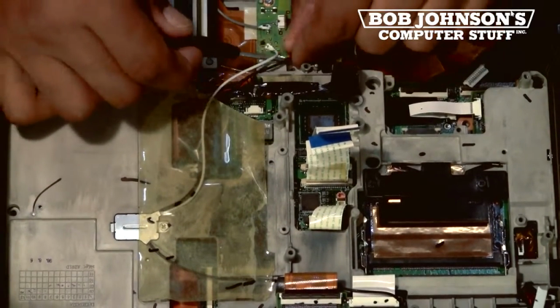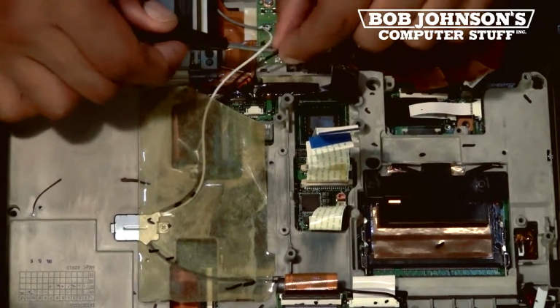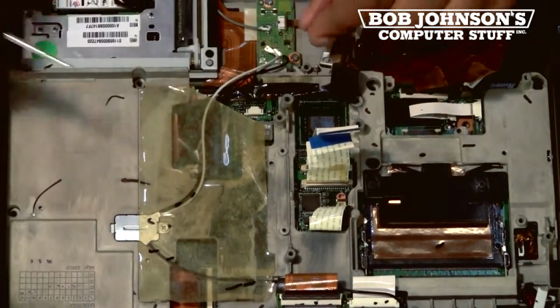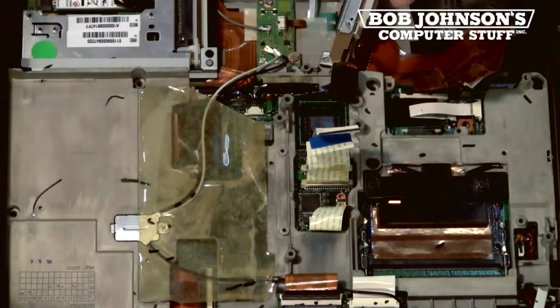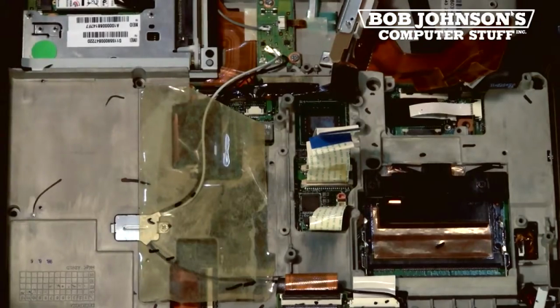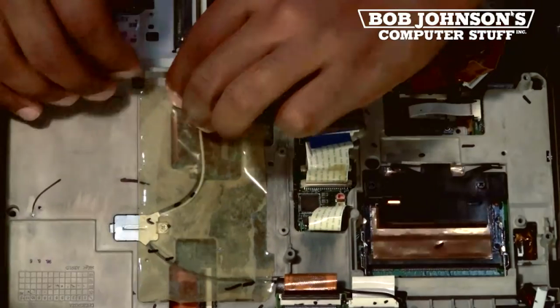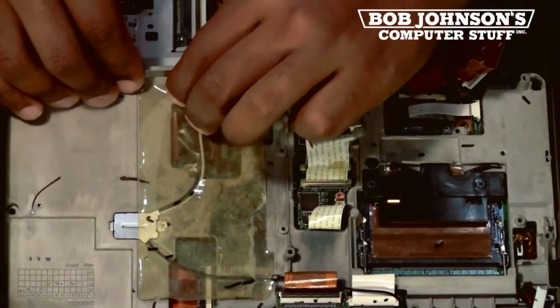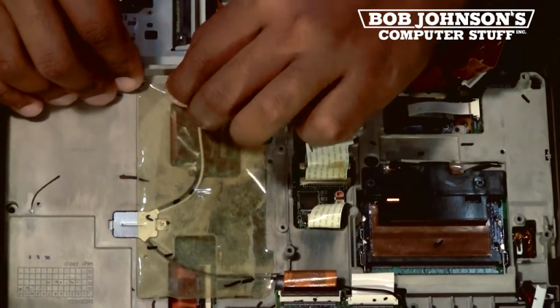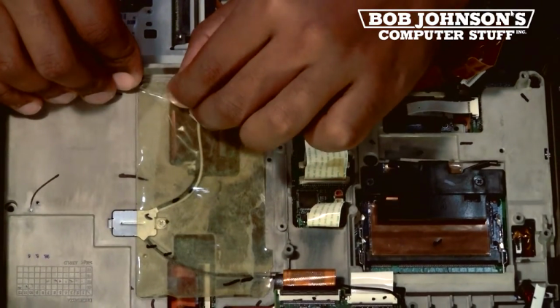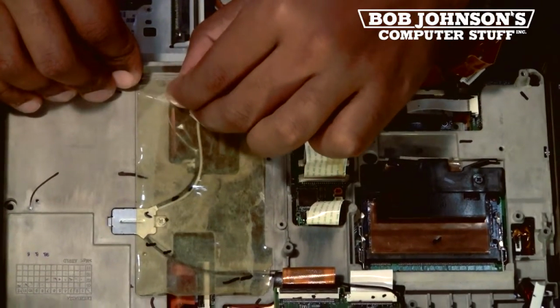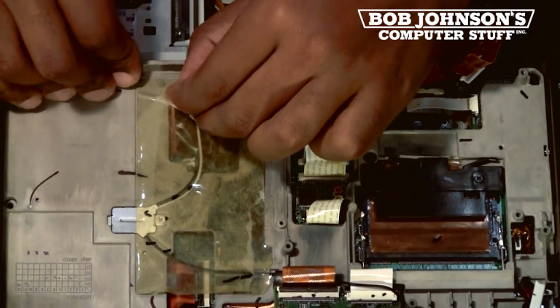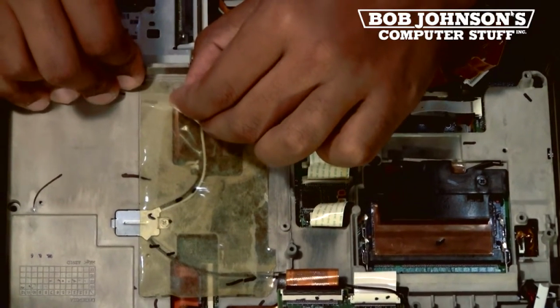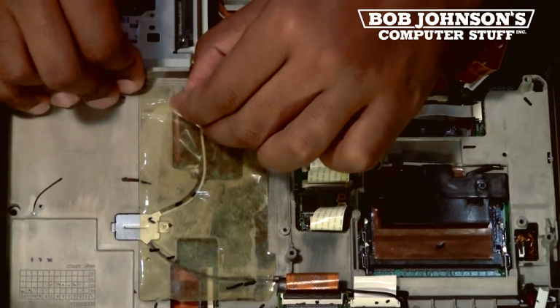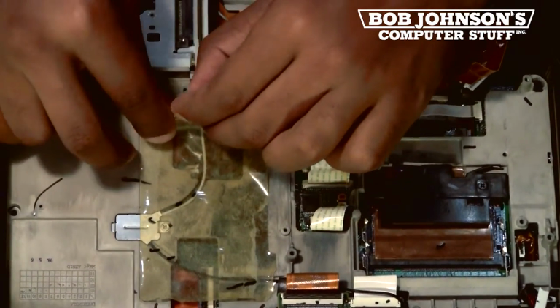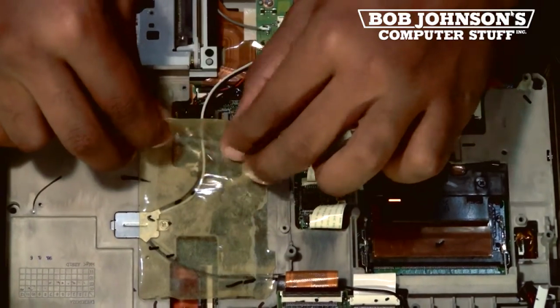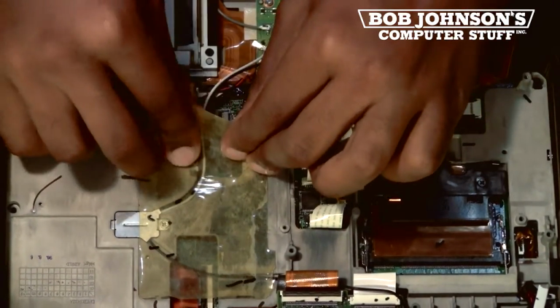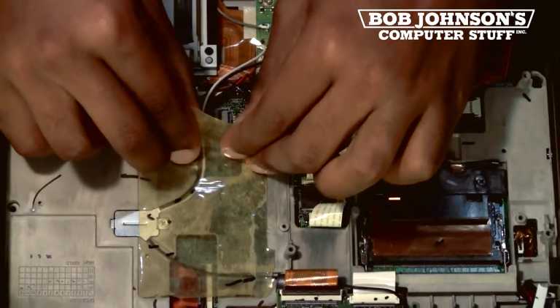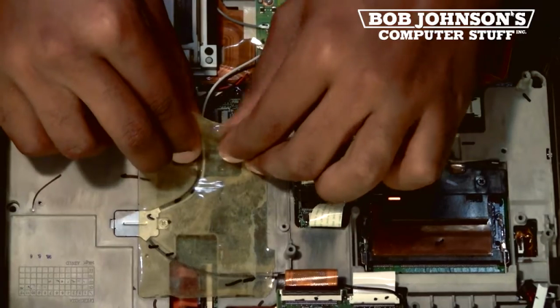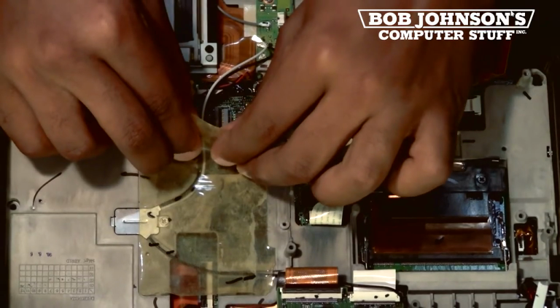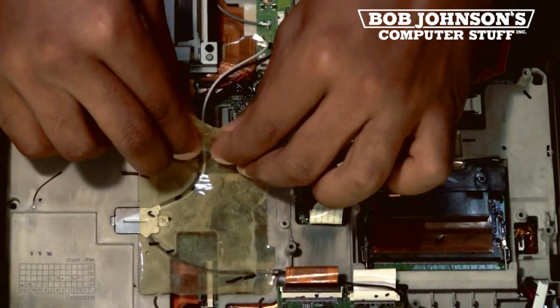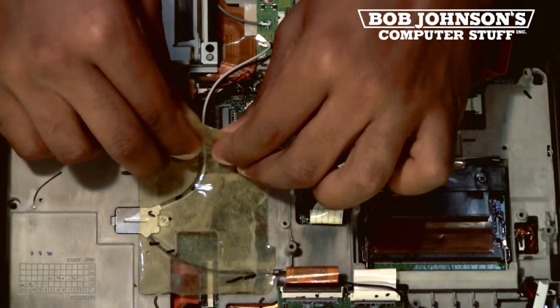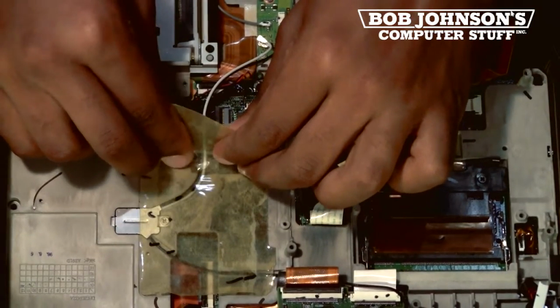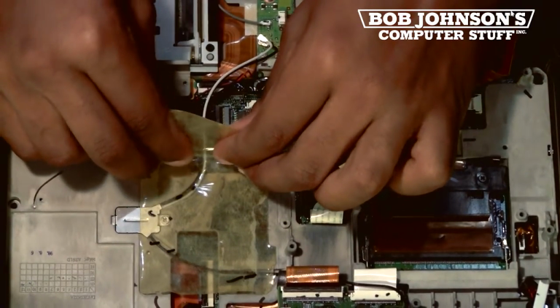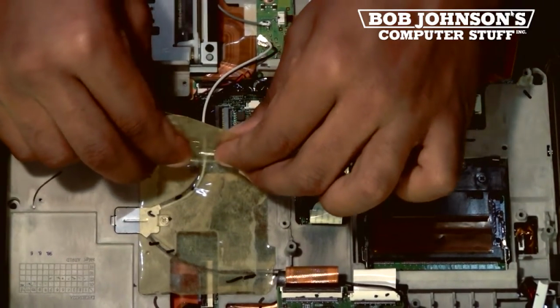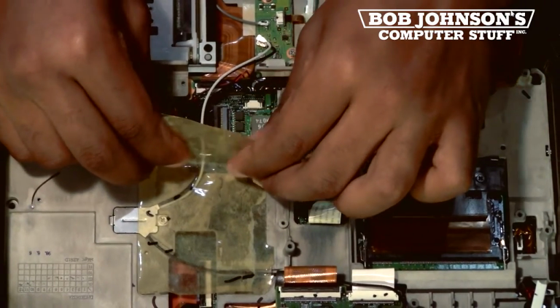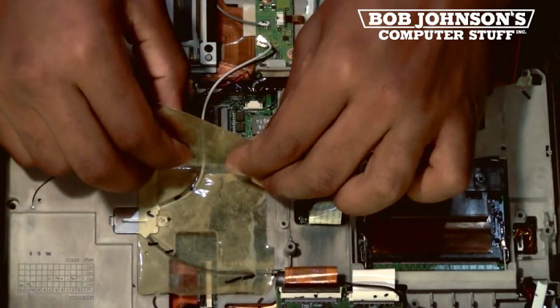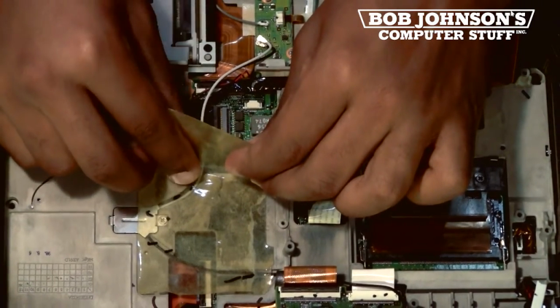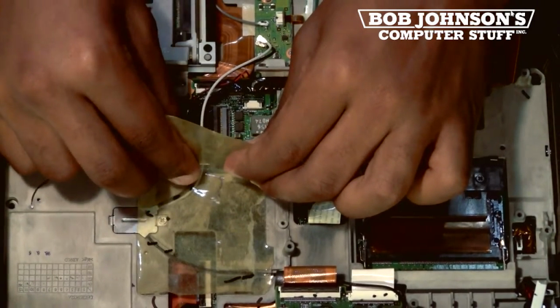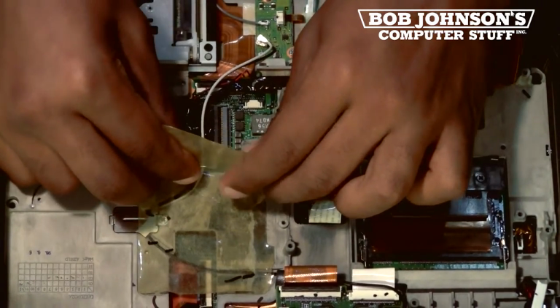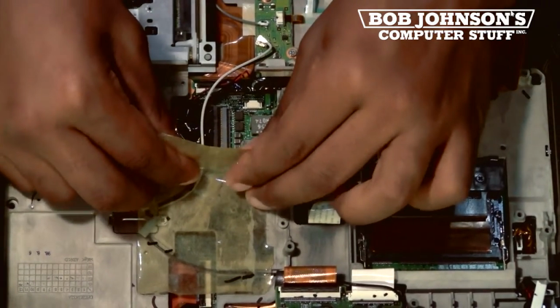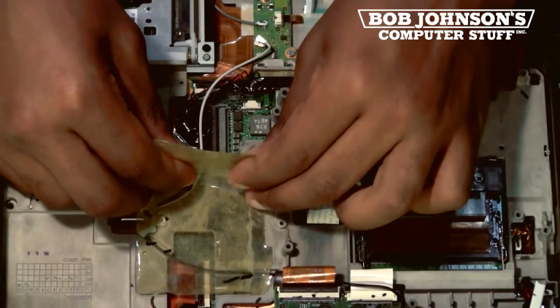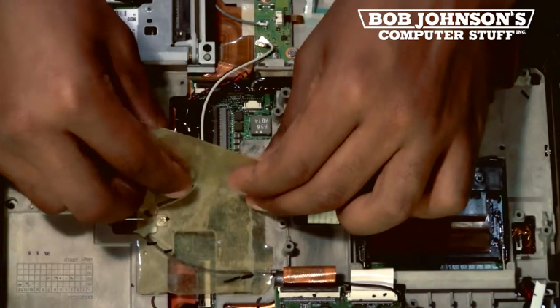Now we must remove the cover for the system board wires. Be careful not to tear this cover — you should be able to remove it, but keep in mind that the cover will eventually lose its stick.